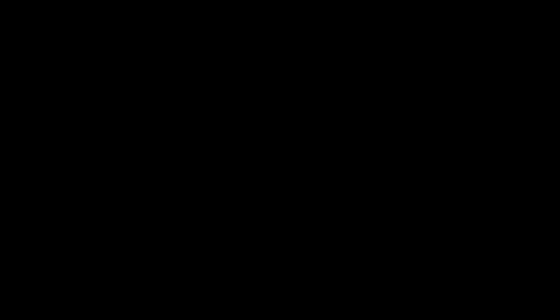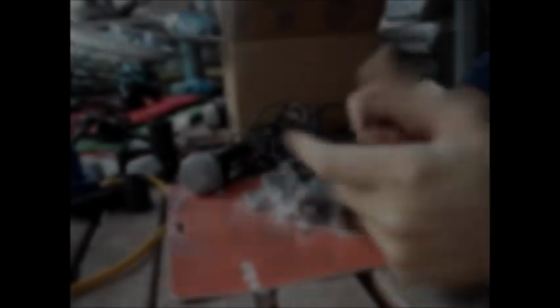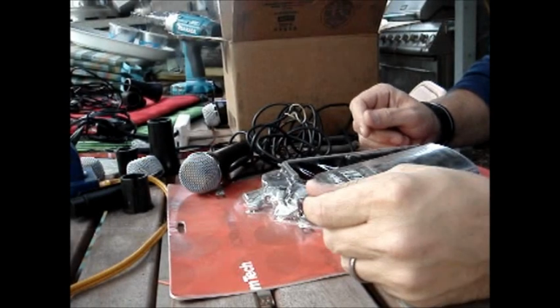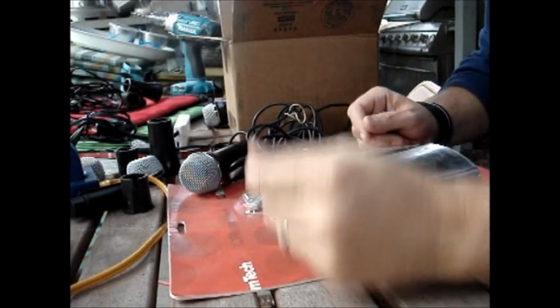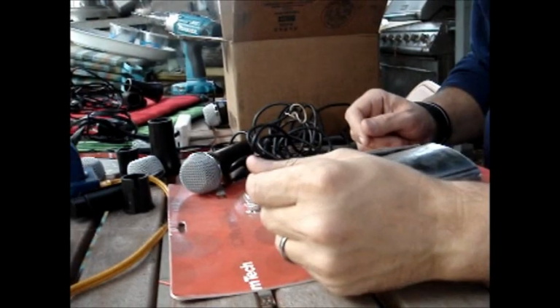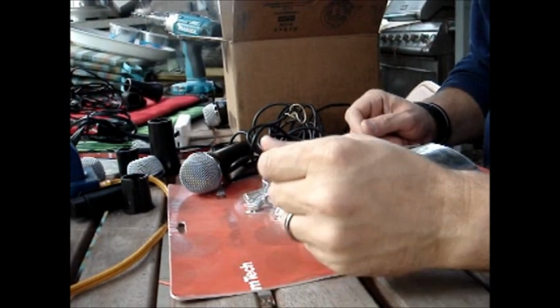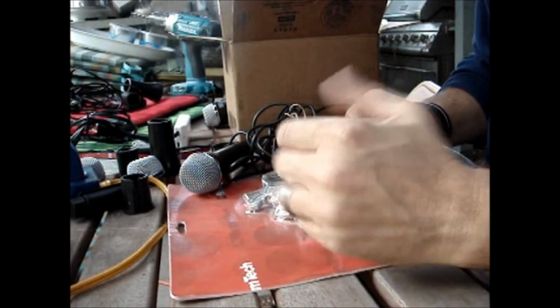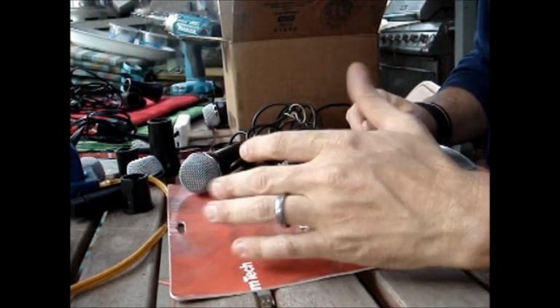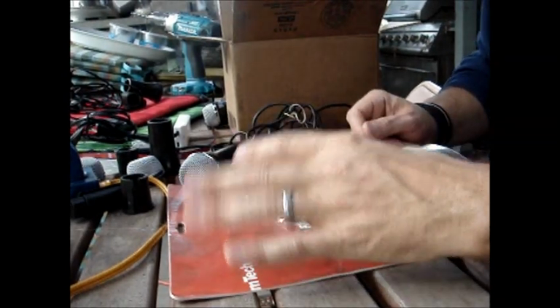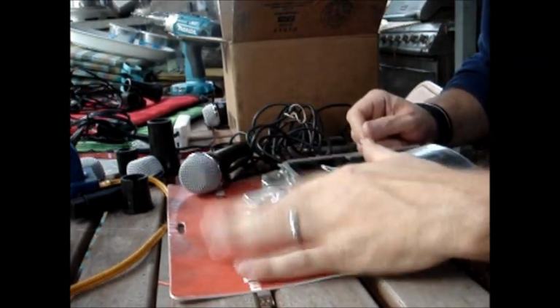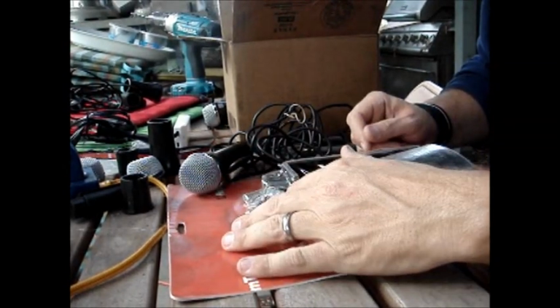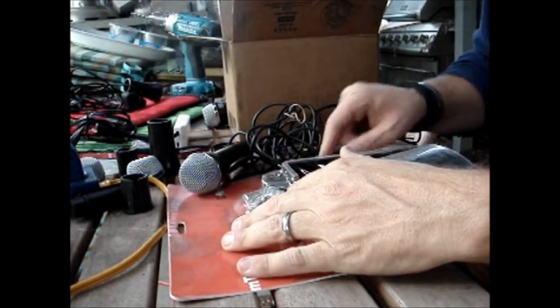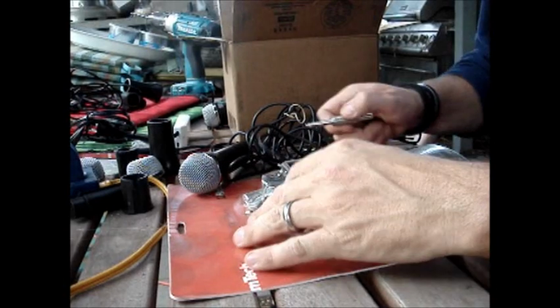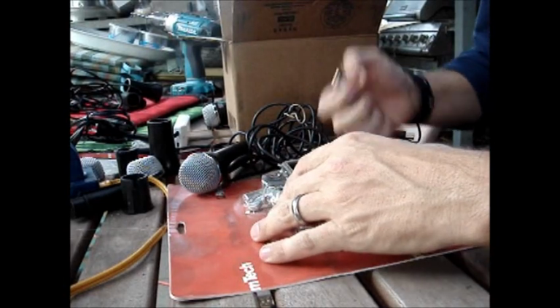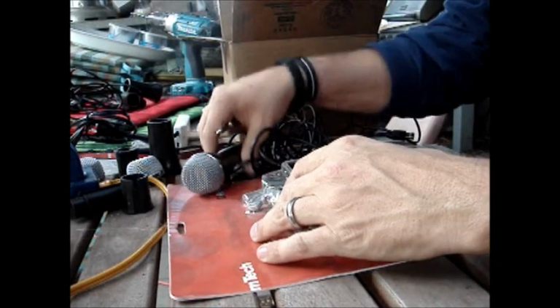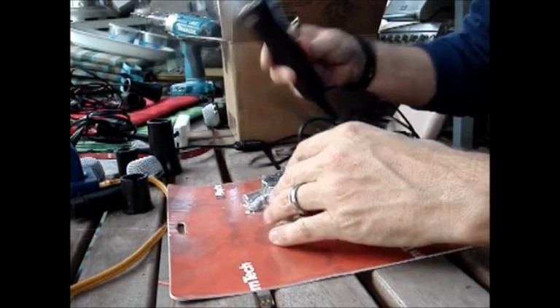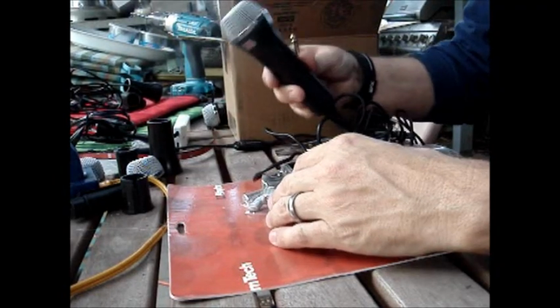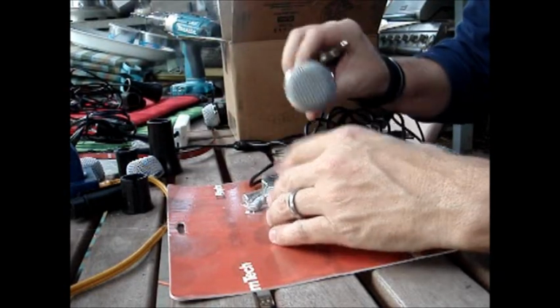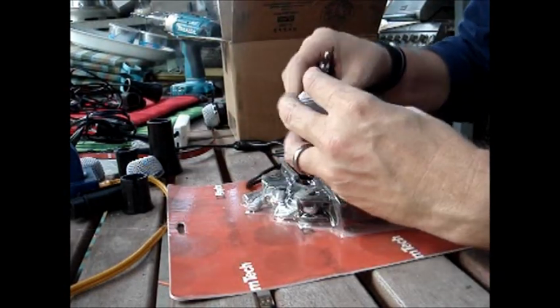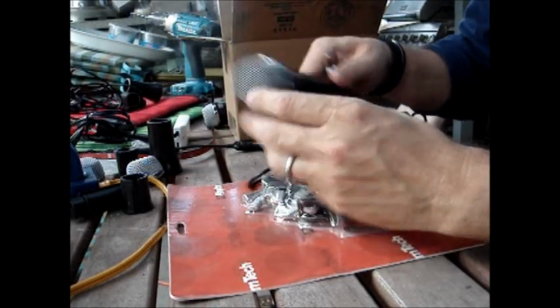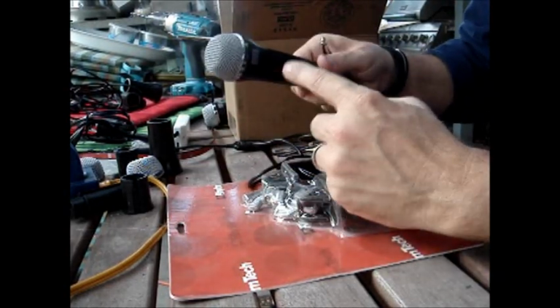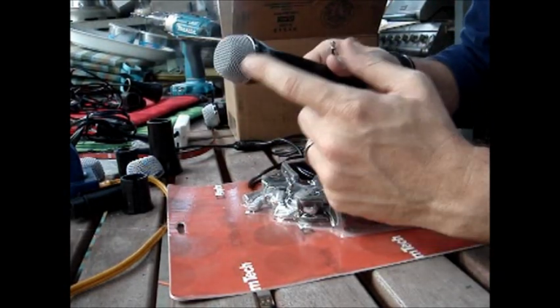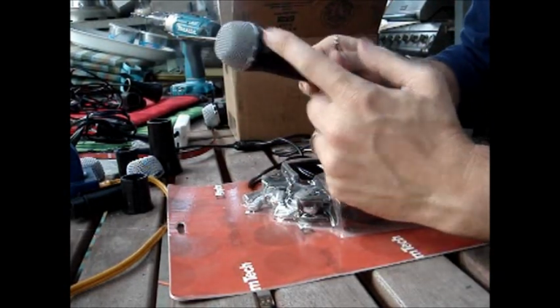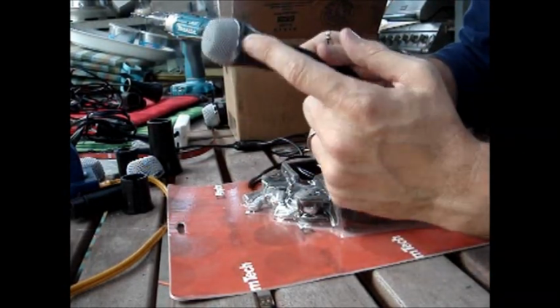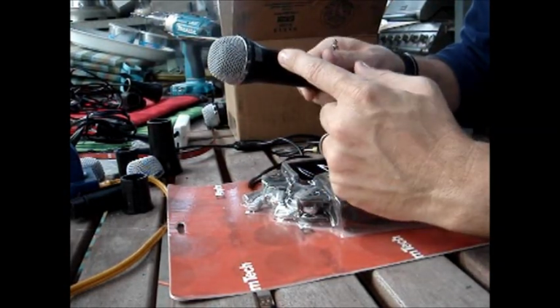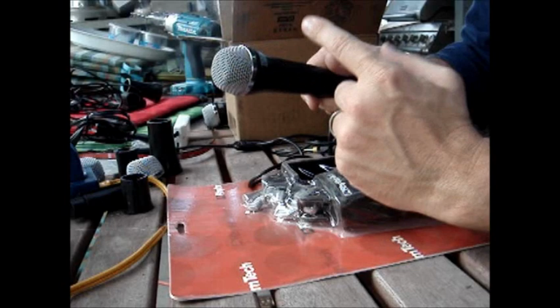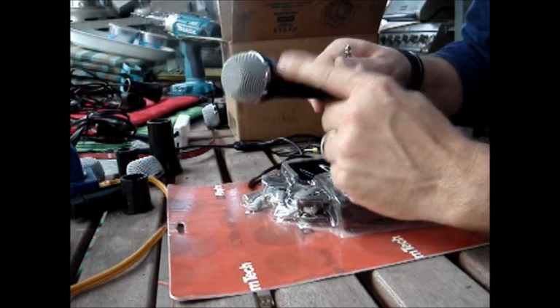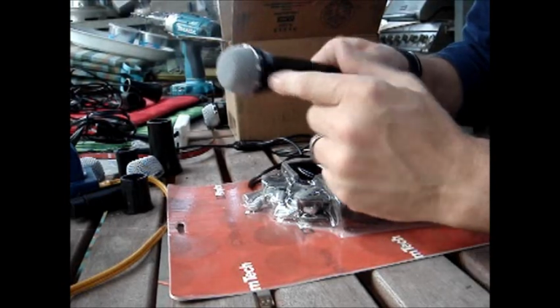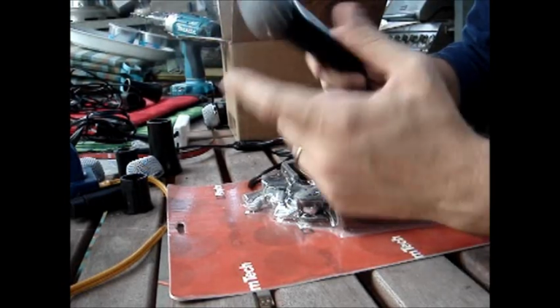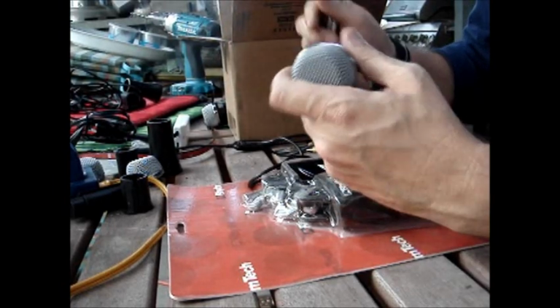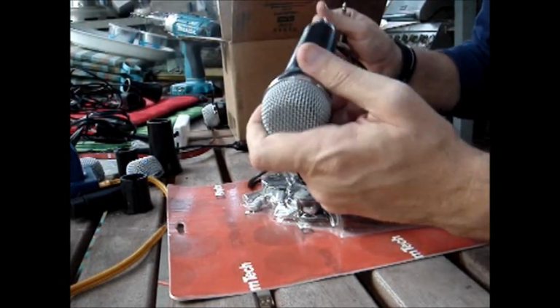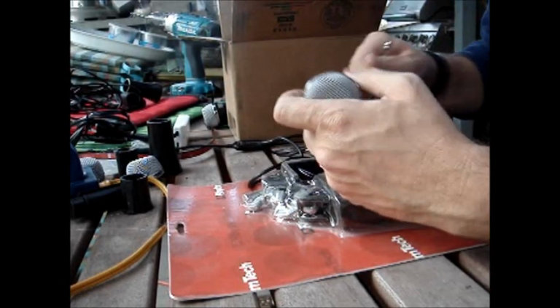Here's what you need to make an E-Cowbell for your Rock Band setup: a Rock Band microphone. Rock Band, Guitar Hero, or one of the Konami branded ones will all work just the same.